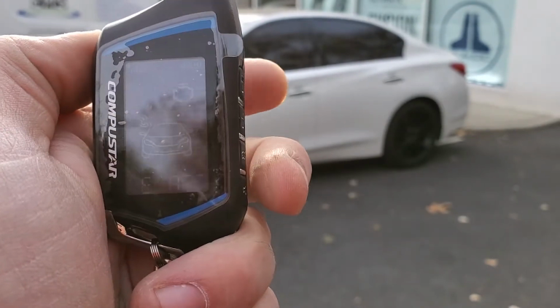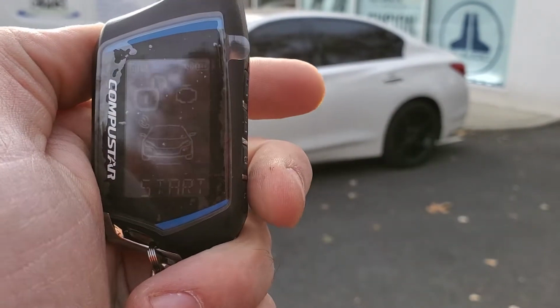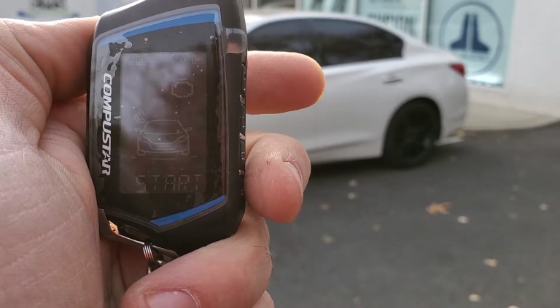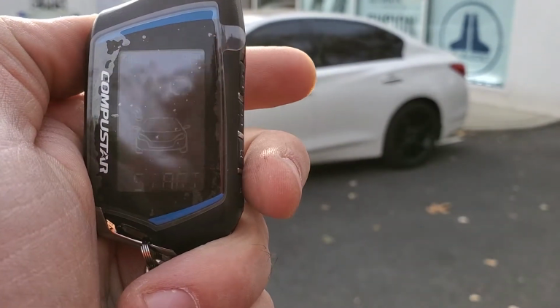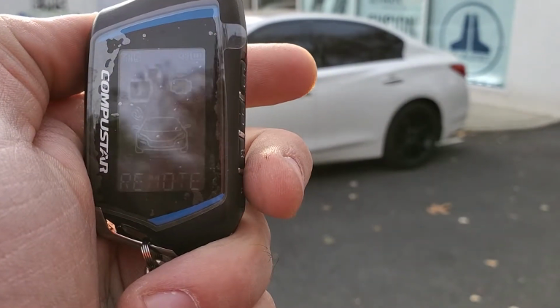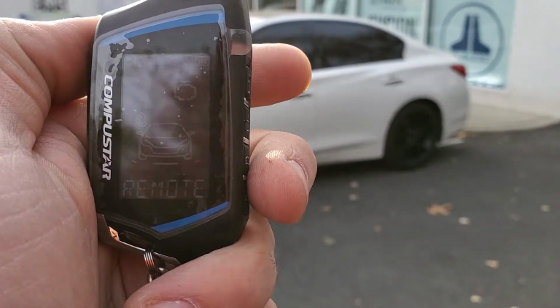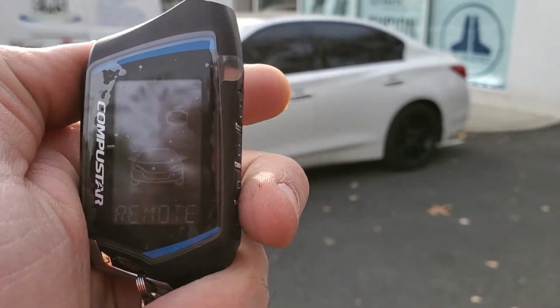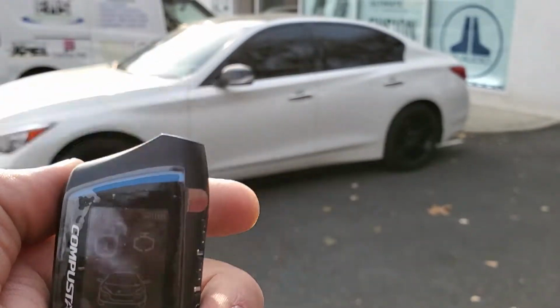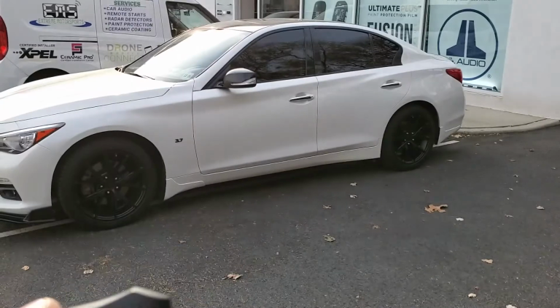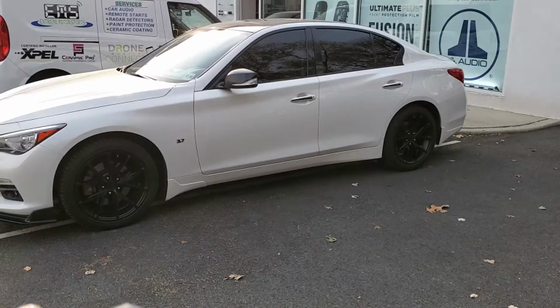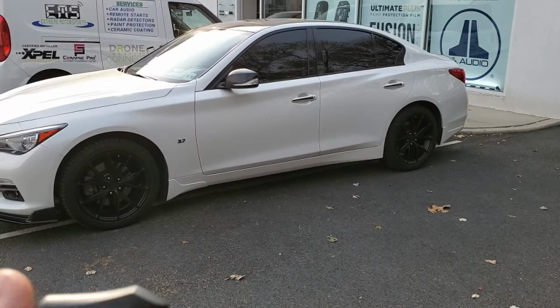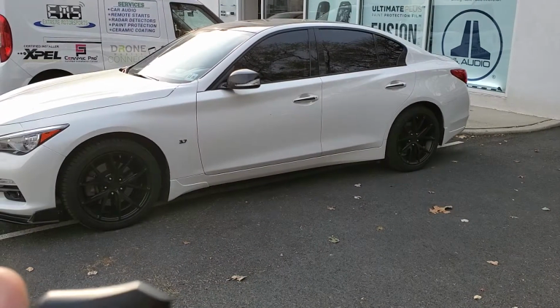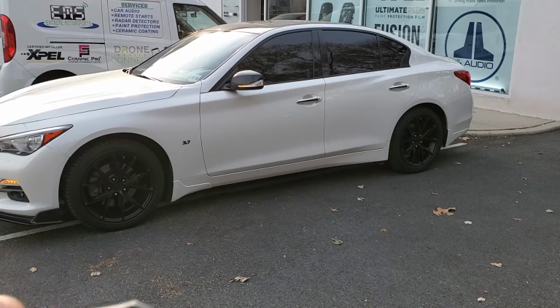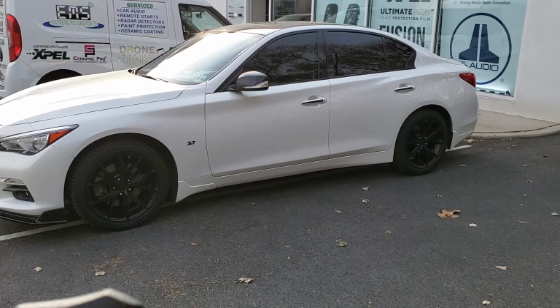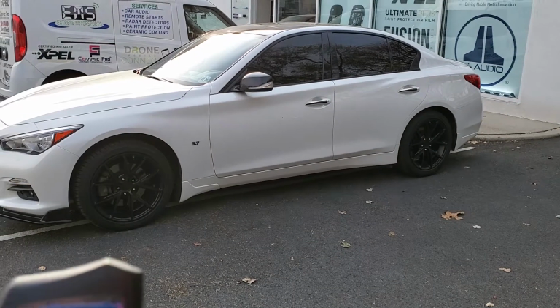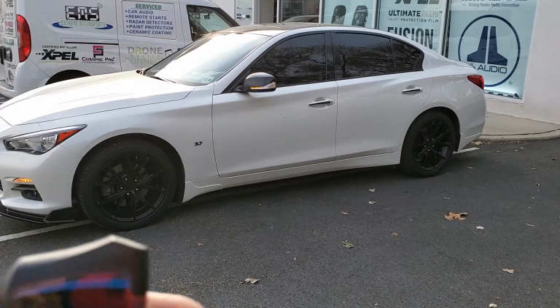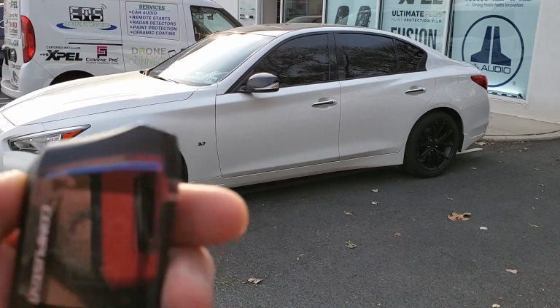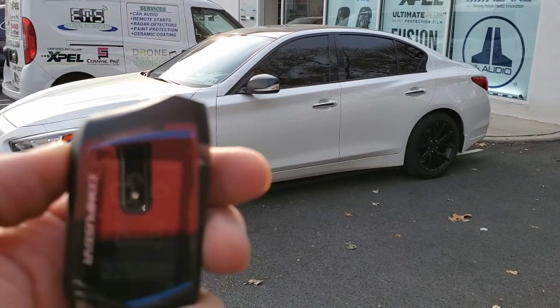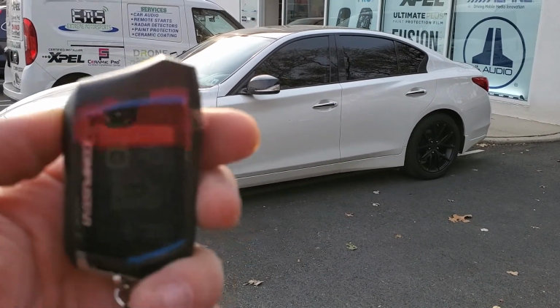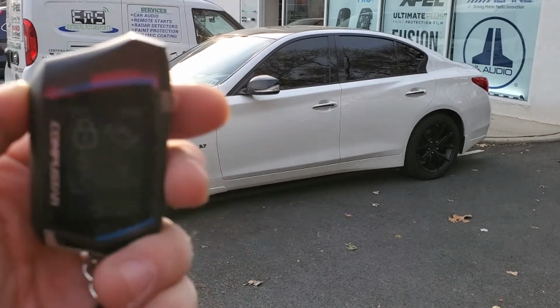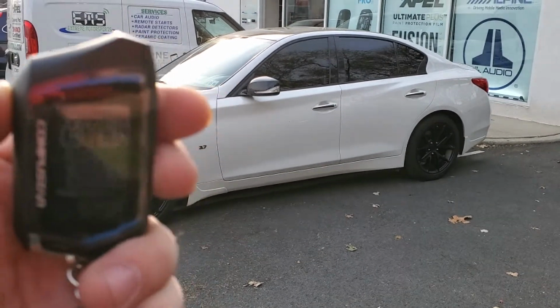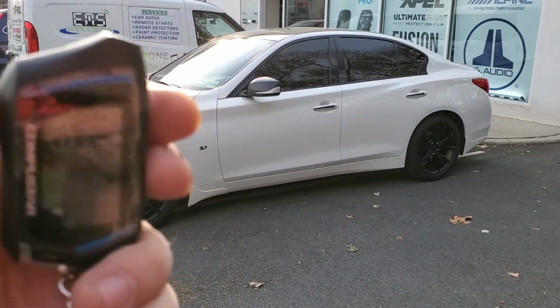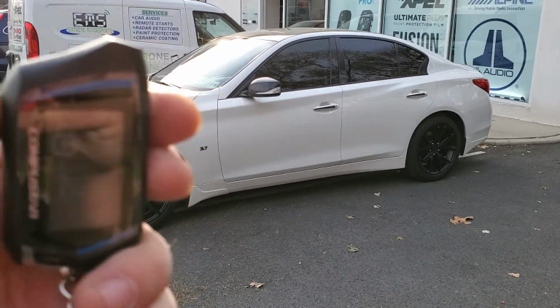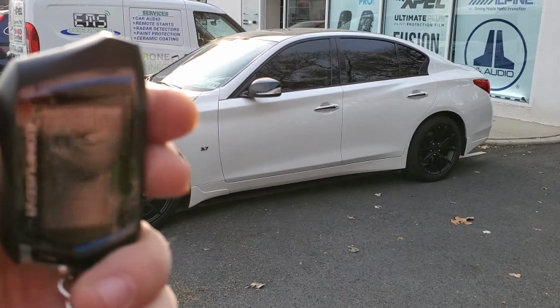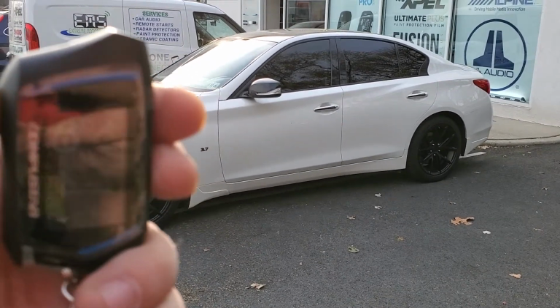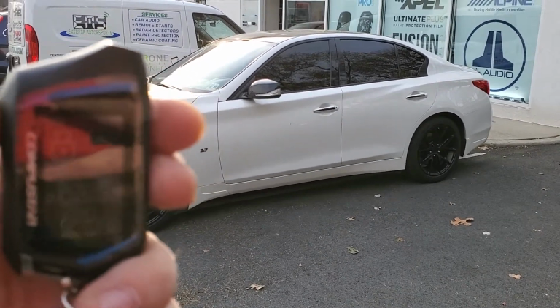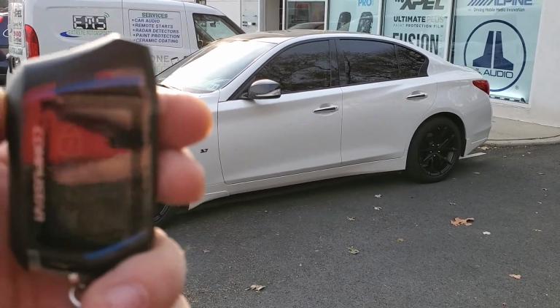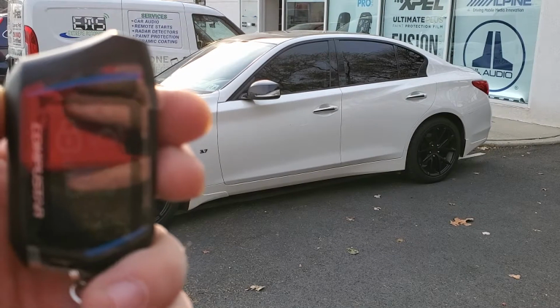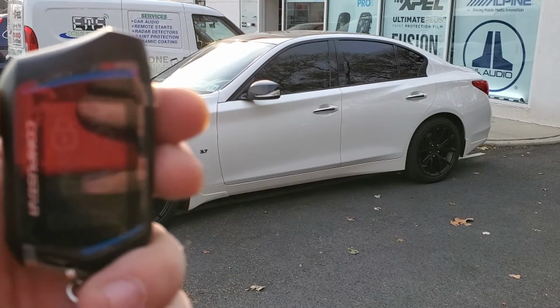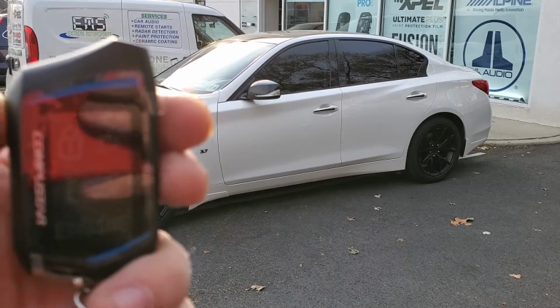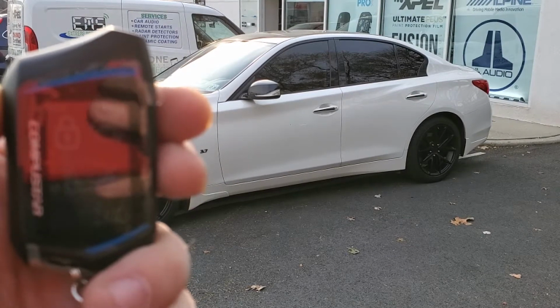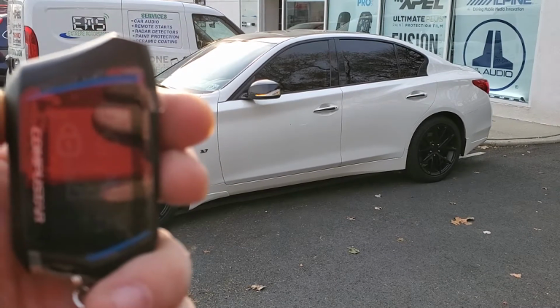It tells you right at the bottom that remote start is activating, the car starts up, and then right back through the remote it will send you an alert confirmation that the vehicle has started.